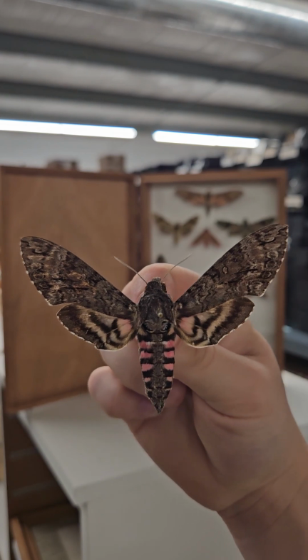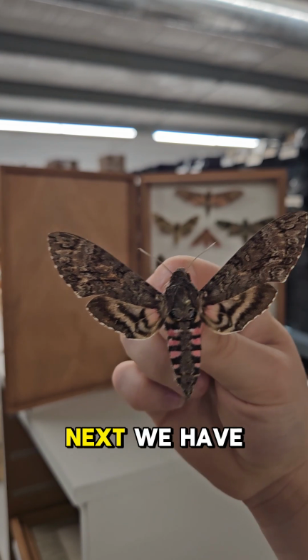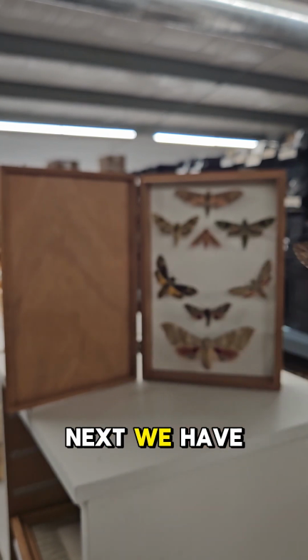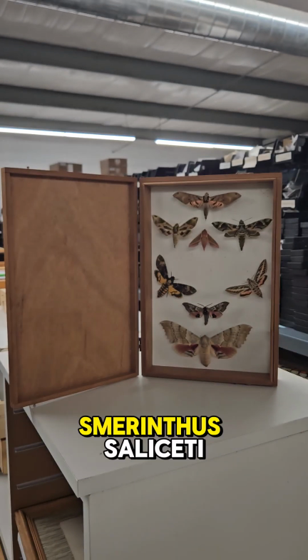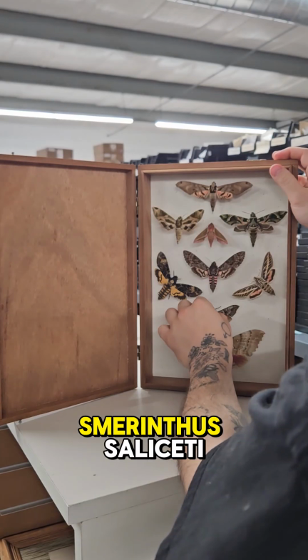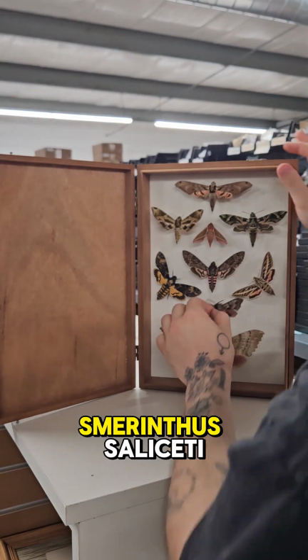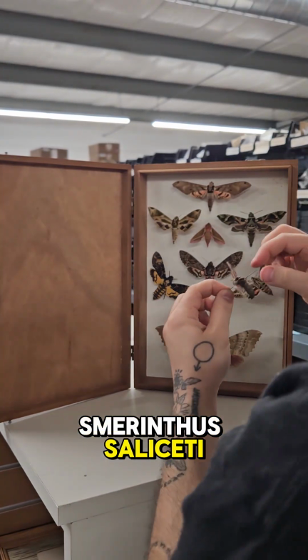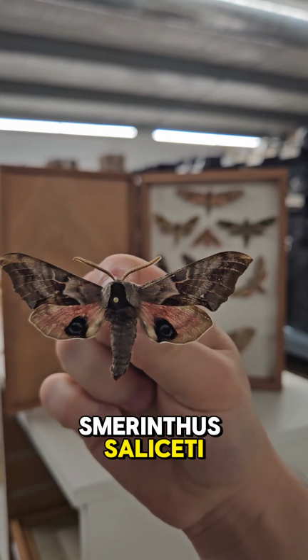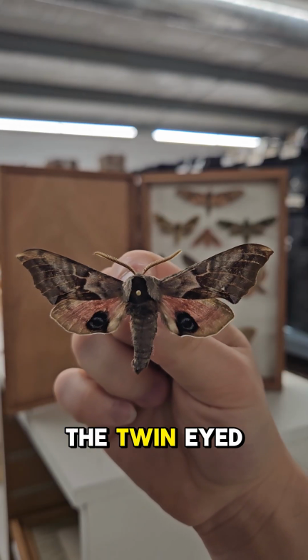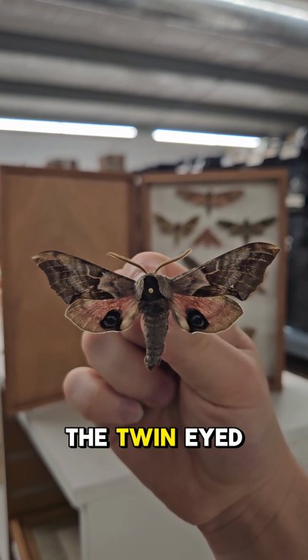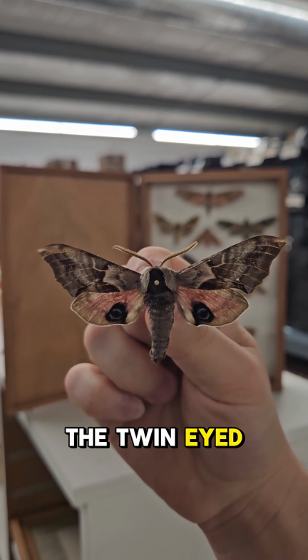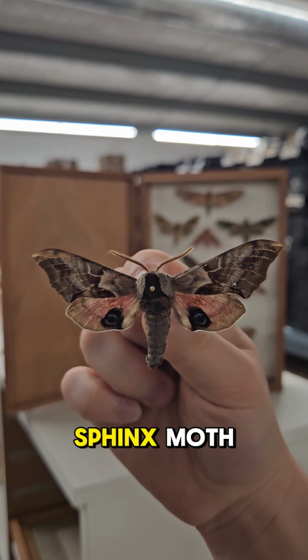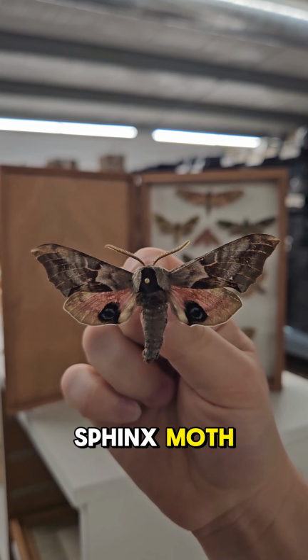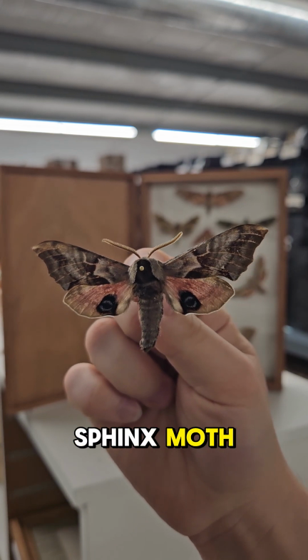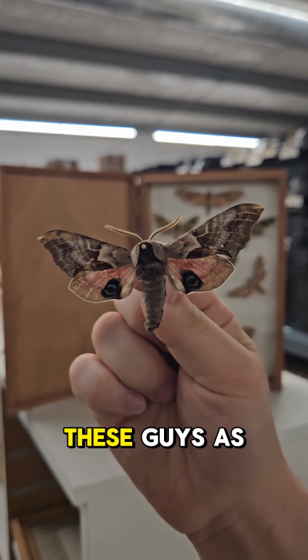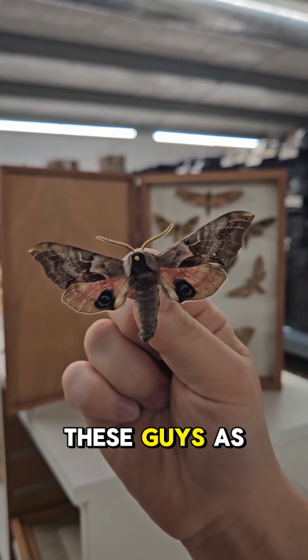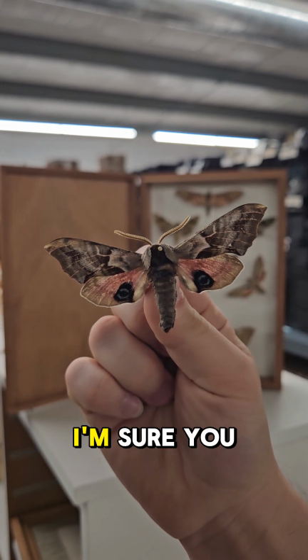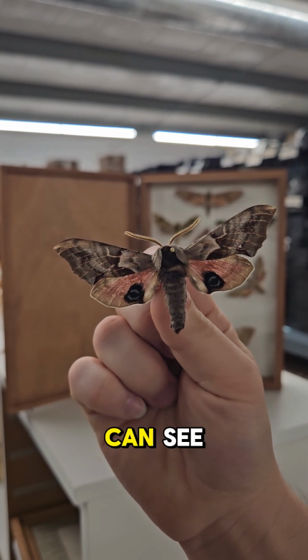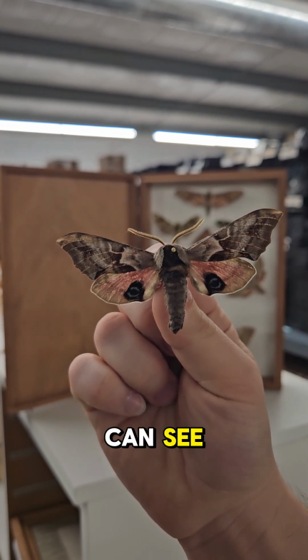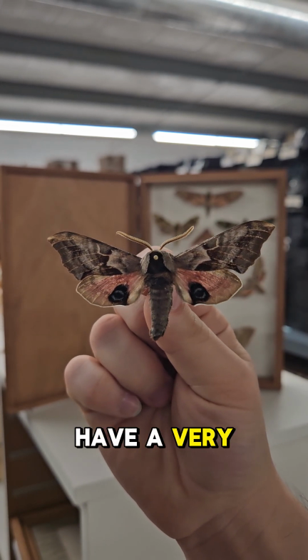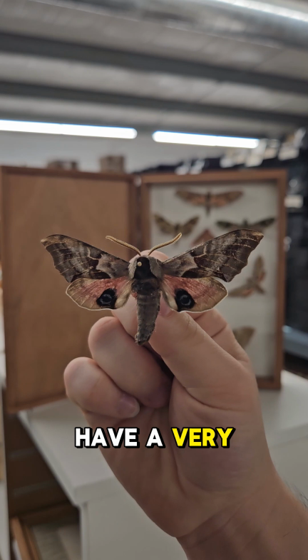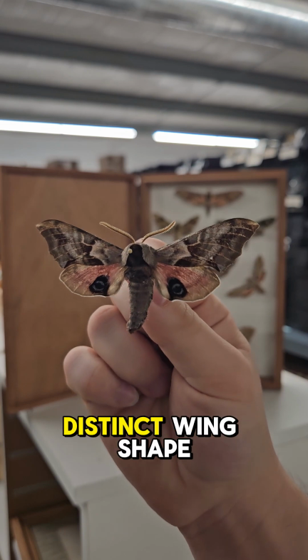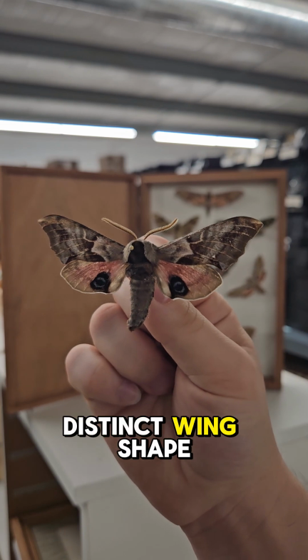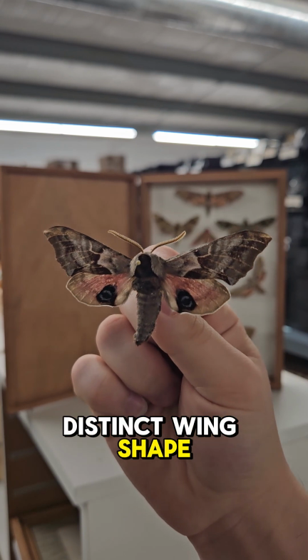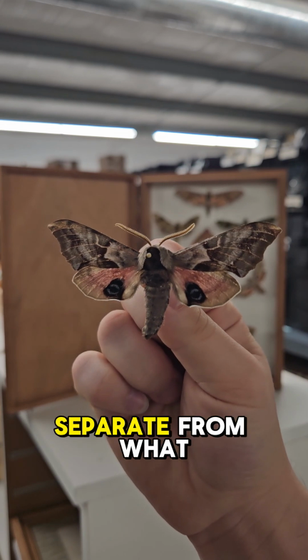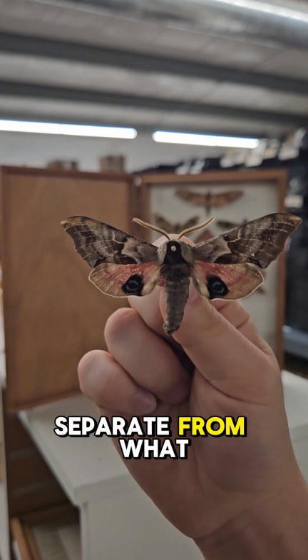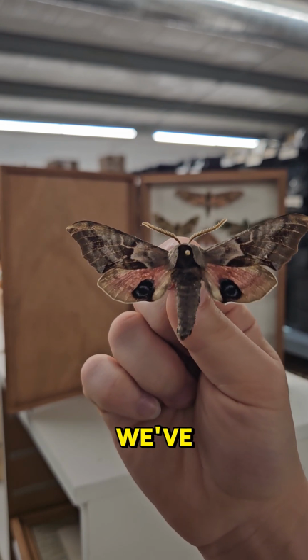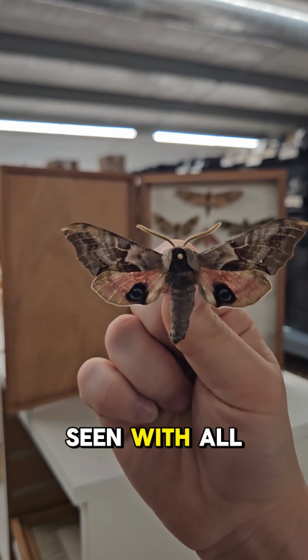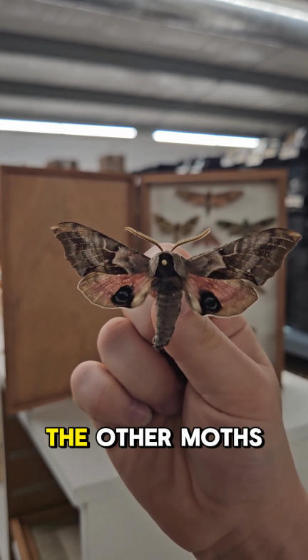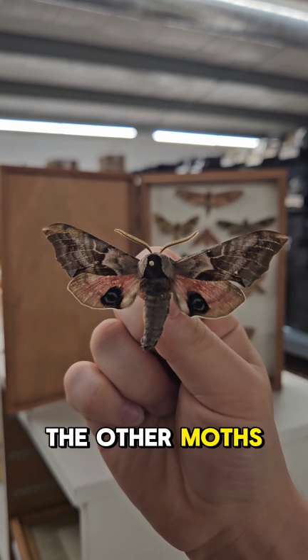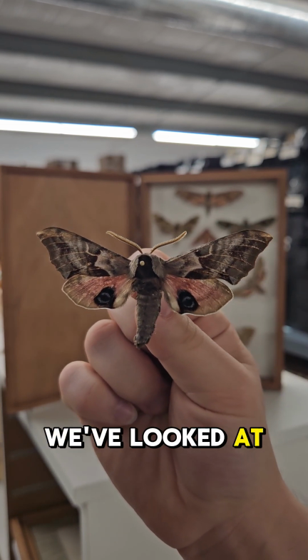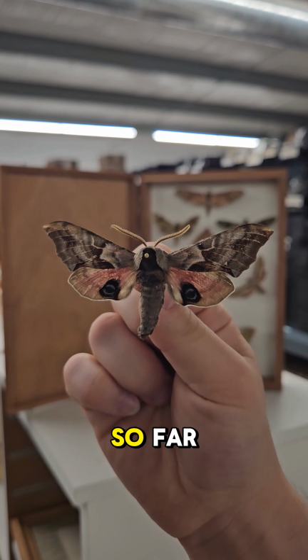Next, we have Smirinthus saliceti, the twin-eyed sphinx moth. These guys, as I'm sure you can see, have a very distinct wing shape, separate from what we've seen with all the other moths we've looked at so far.